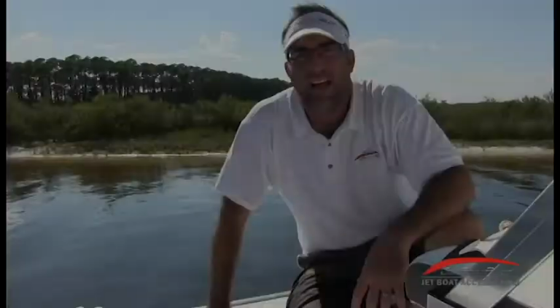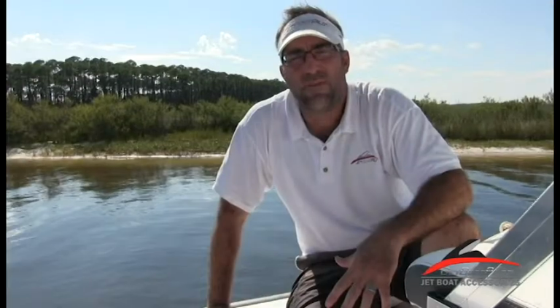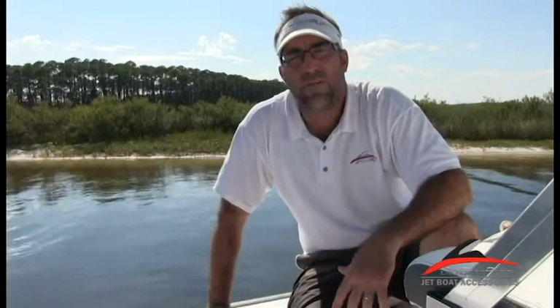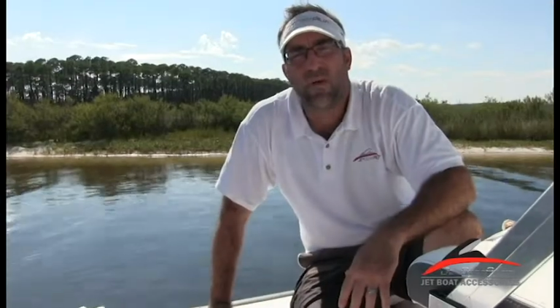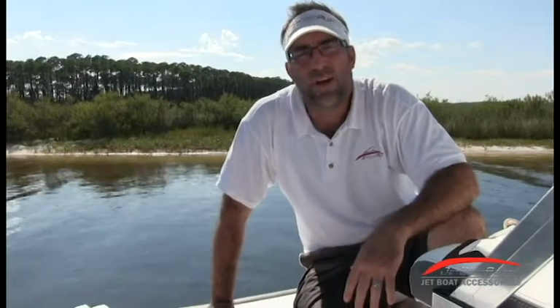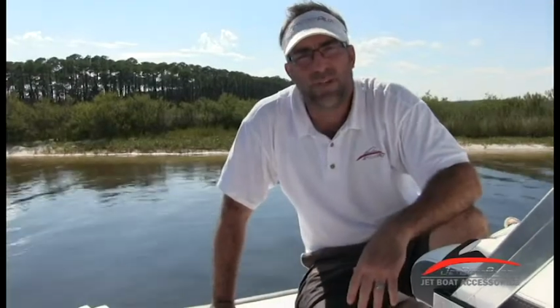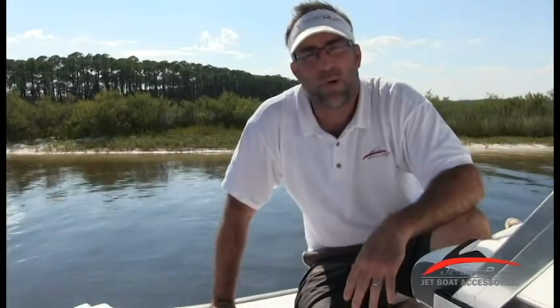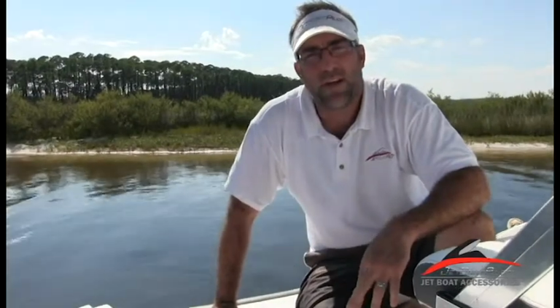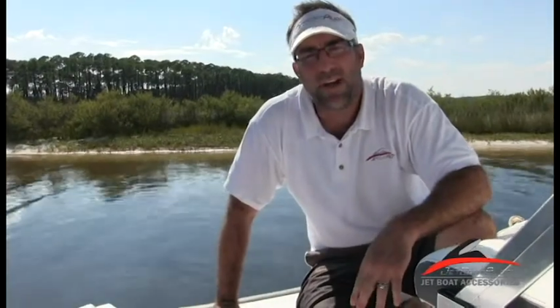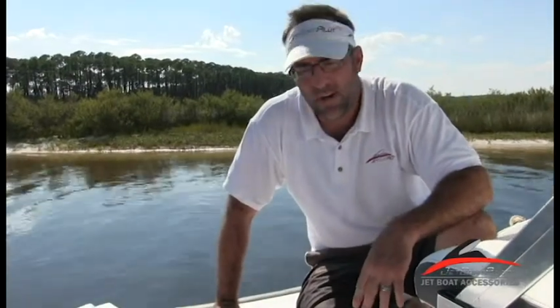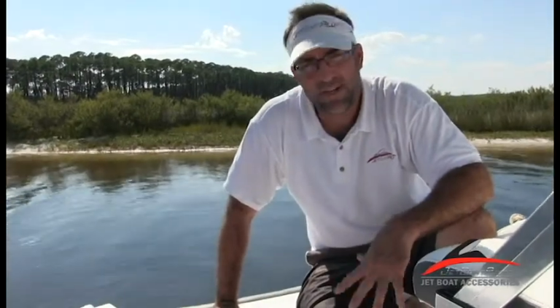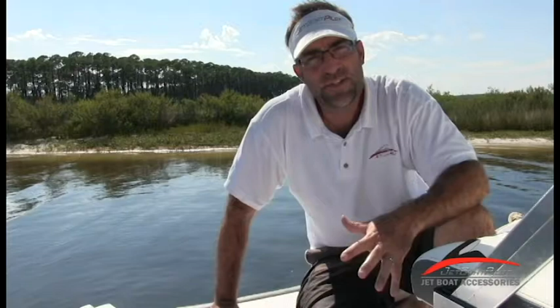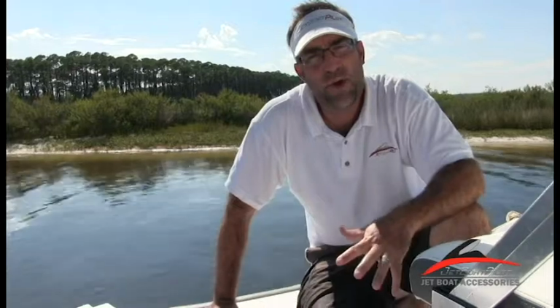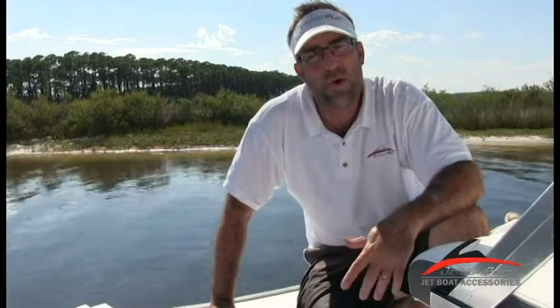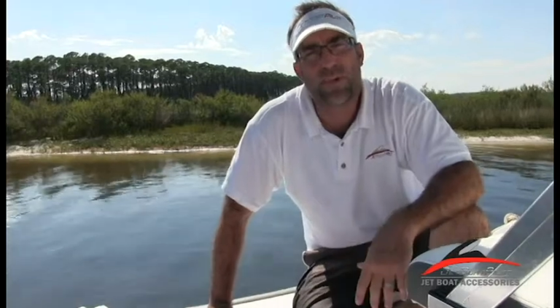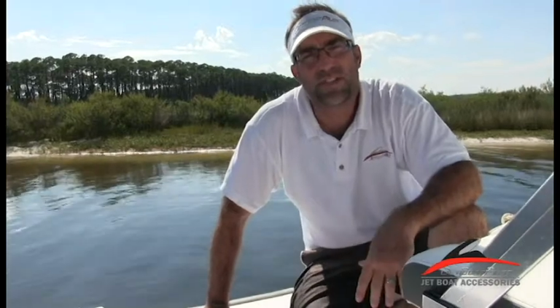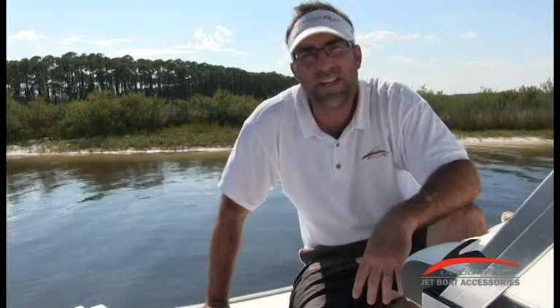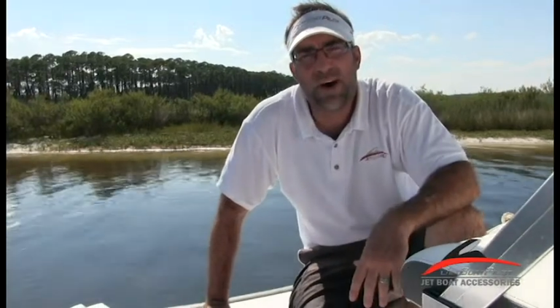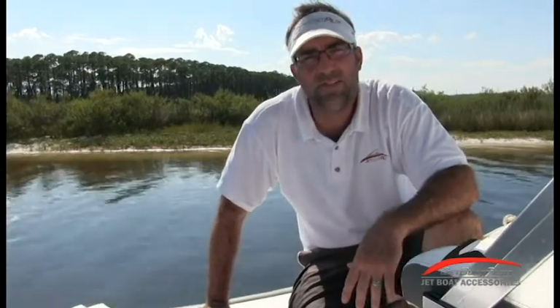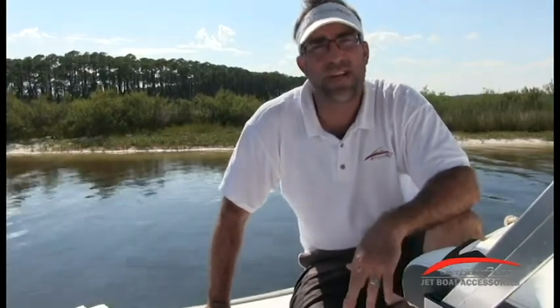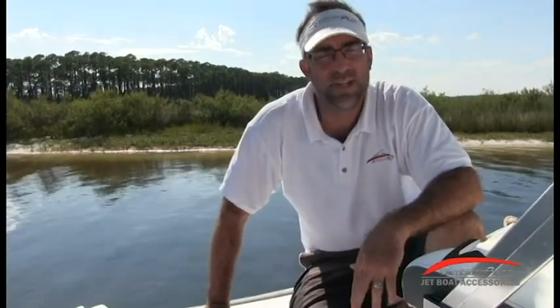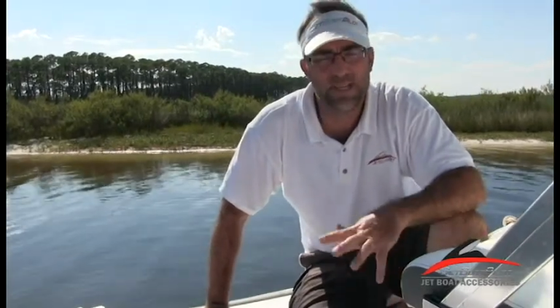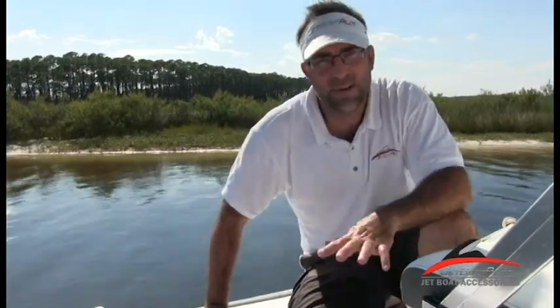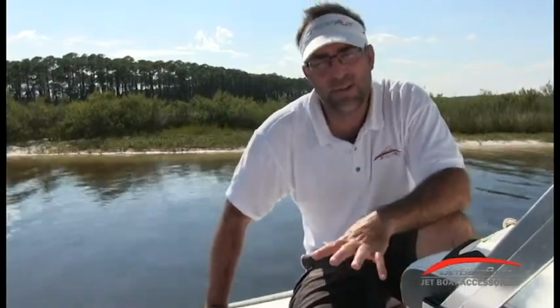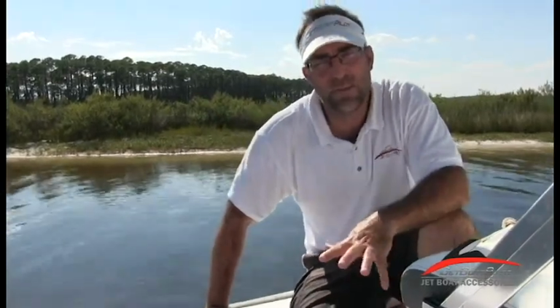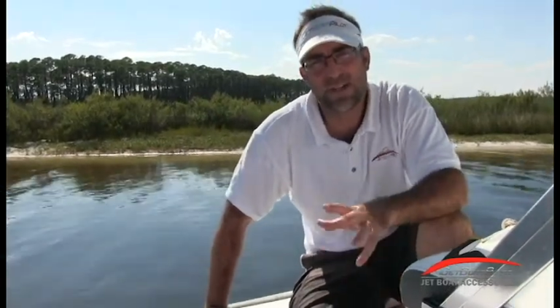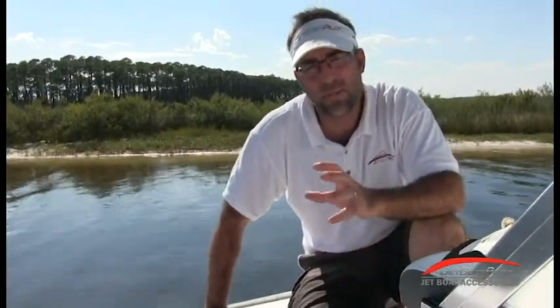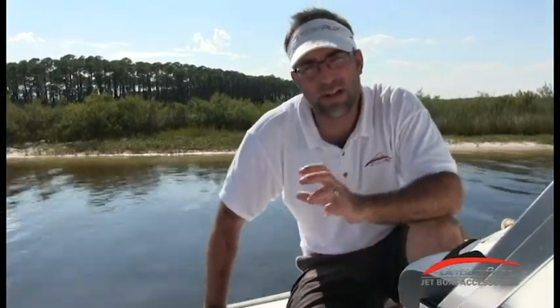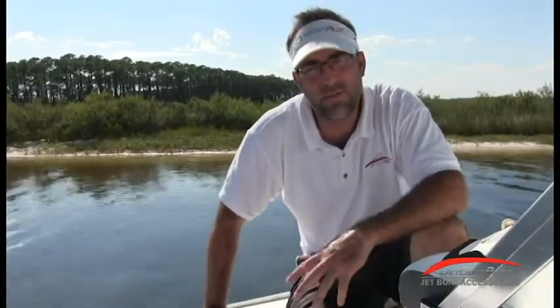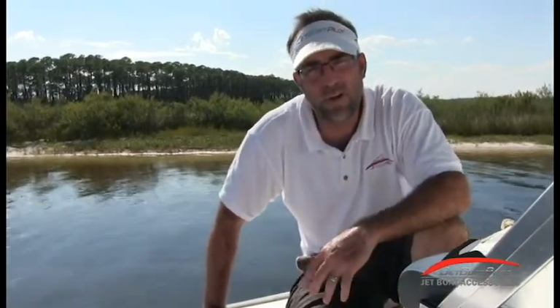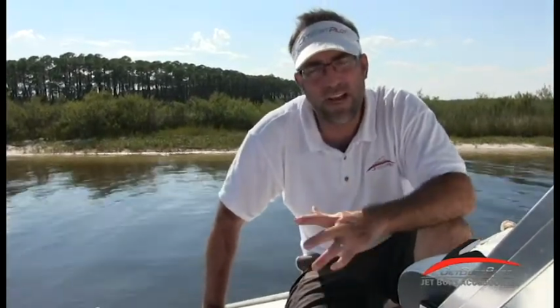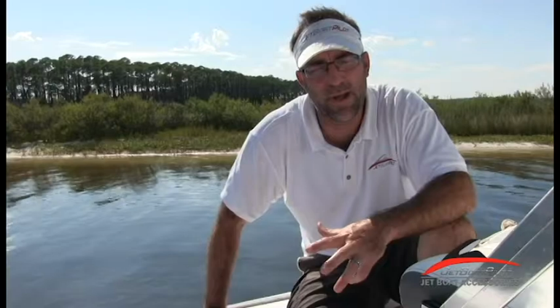Hey folks, Will Owen here with JetBoatPilot.com. Today's video, we're on a 2016 Yamaha FSH. In this particular segment, we're going to talk about the live well and the aerator.